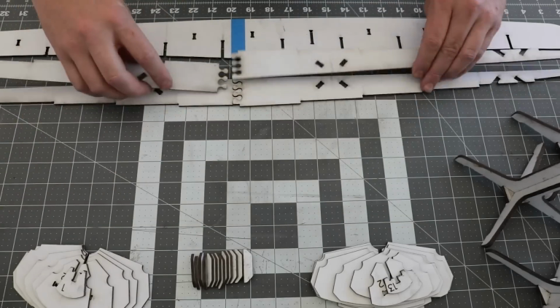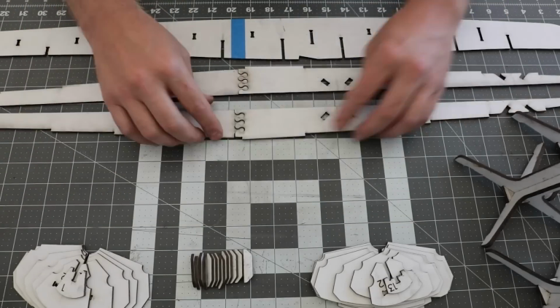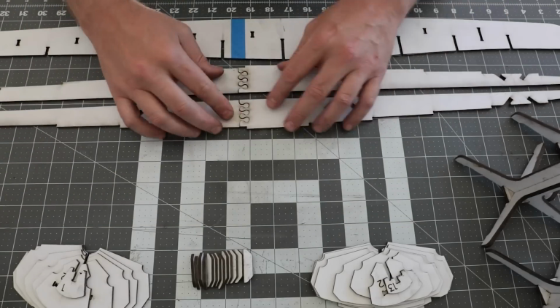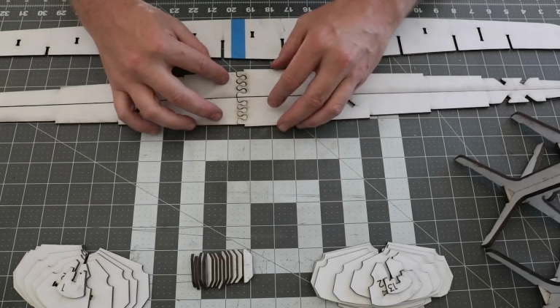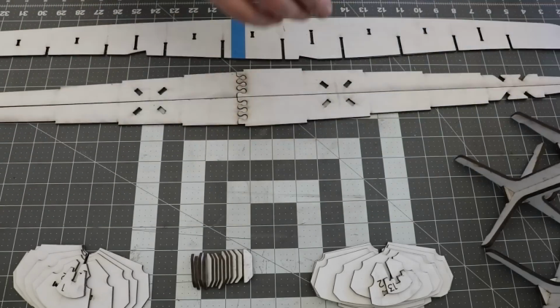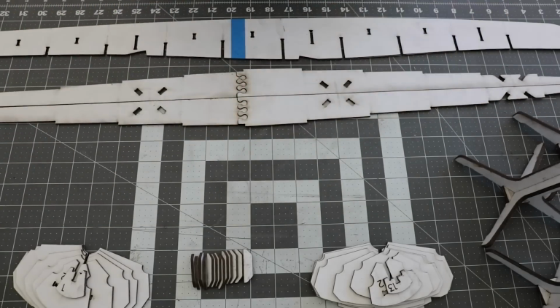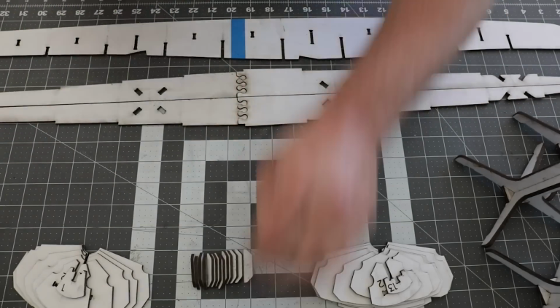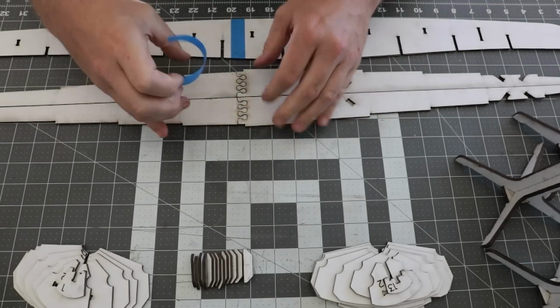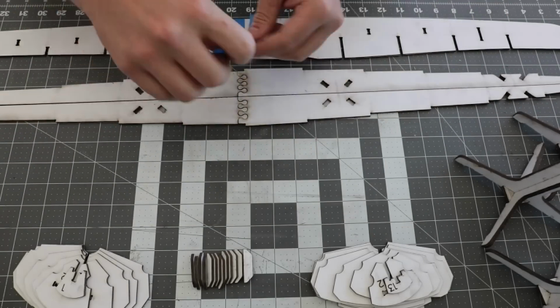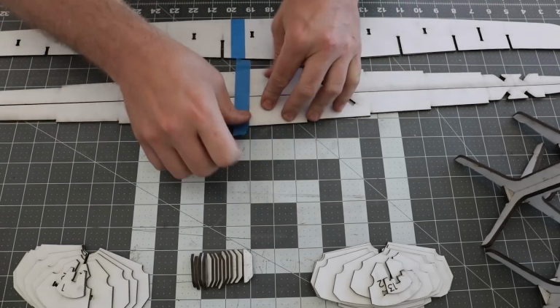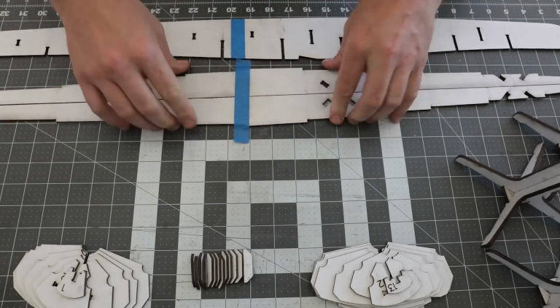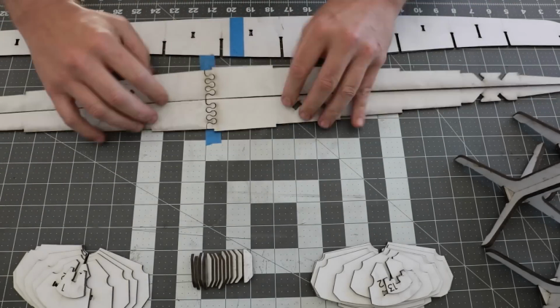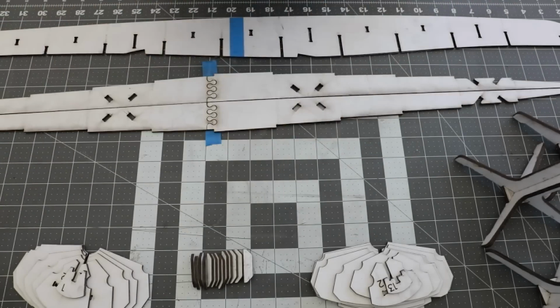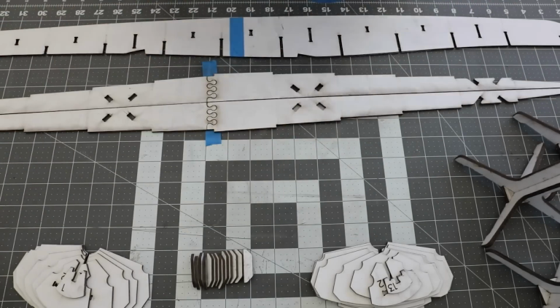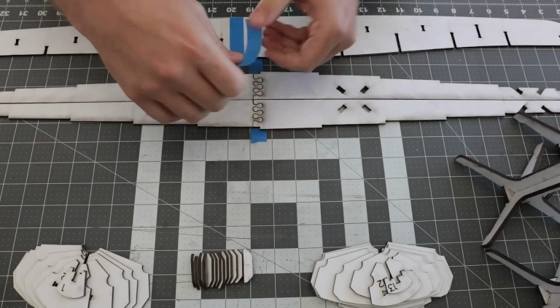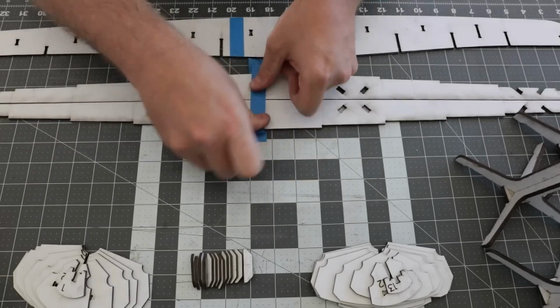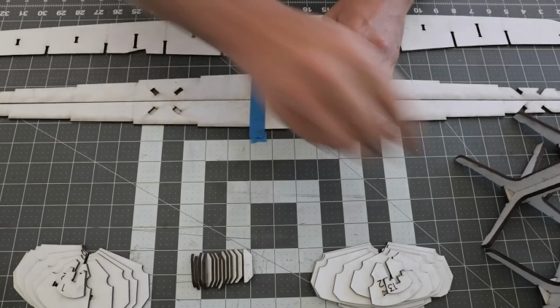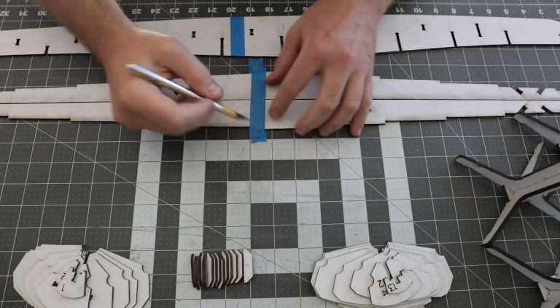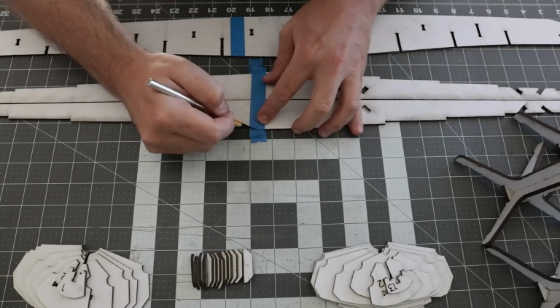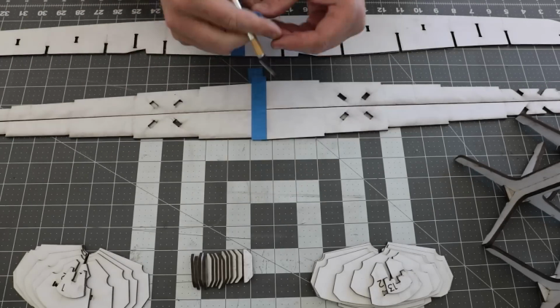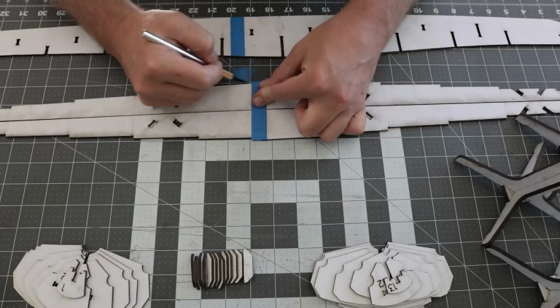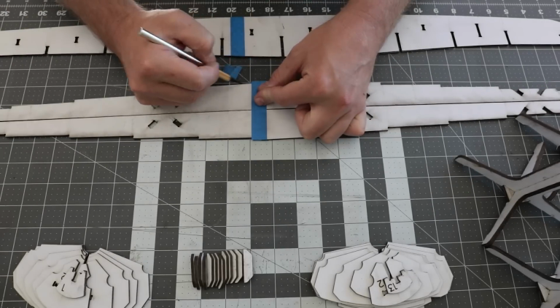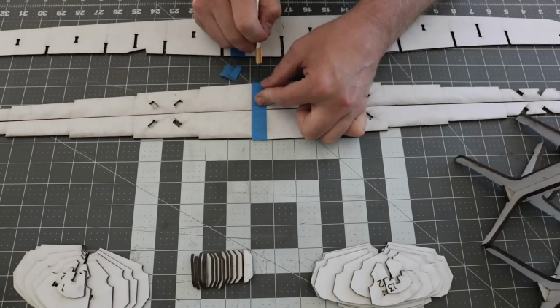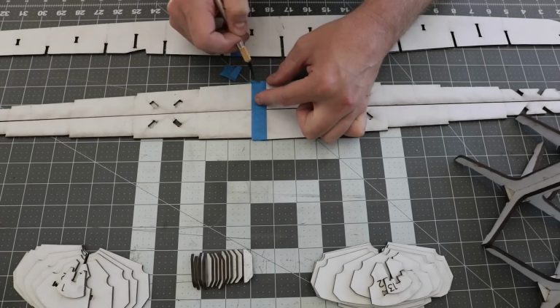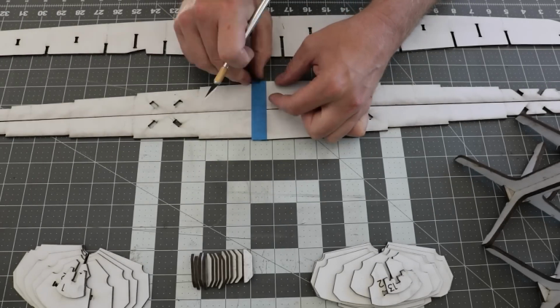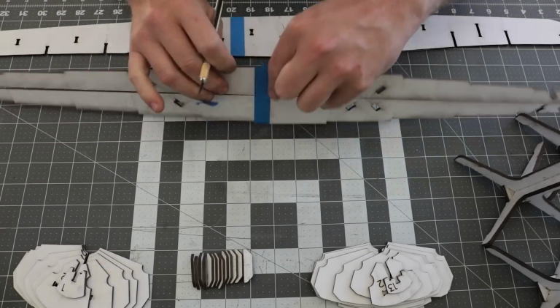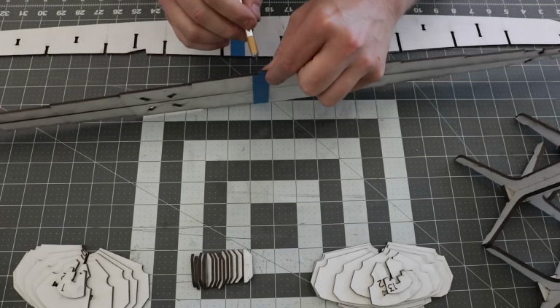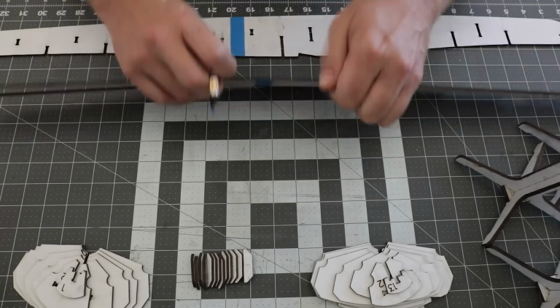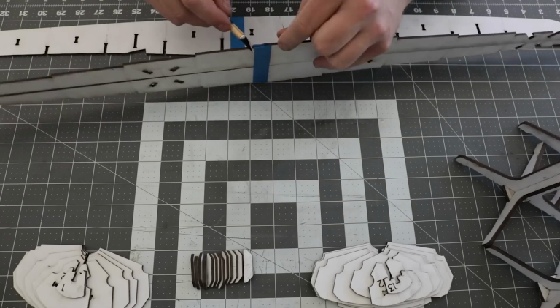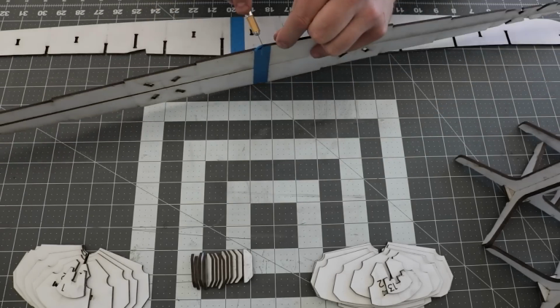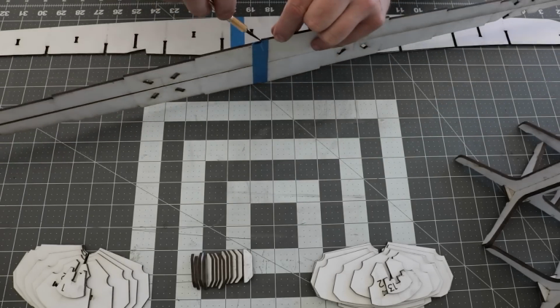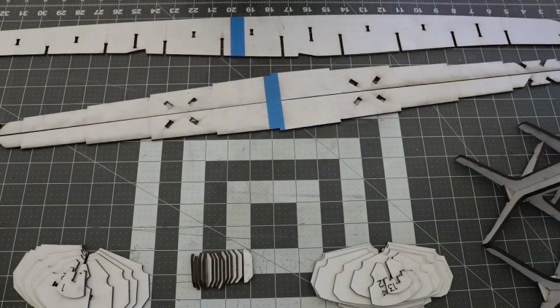Even though many of these parts could have been cut without puzzle piecing, I chose to cut the geometry as if it was nested on actual 4 foot by 8 foot sheets of plywood.